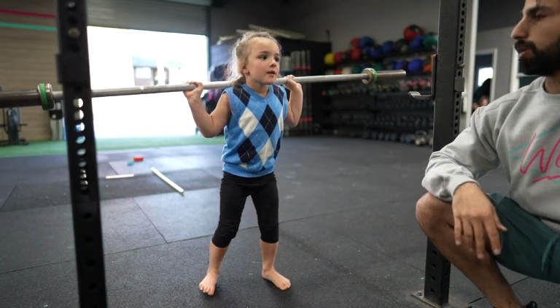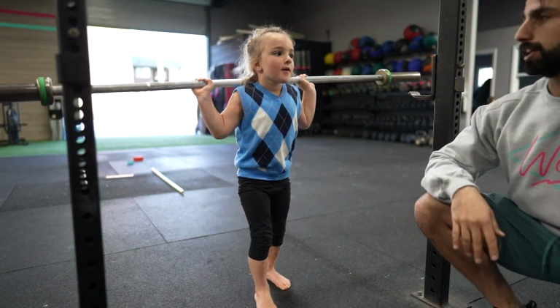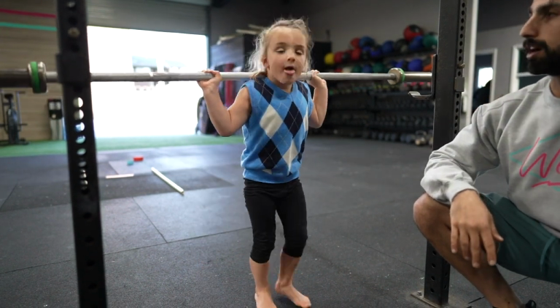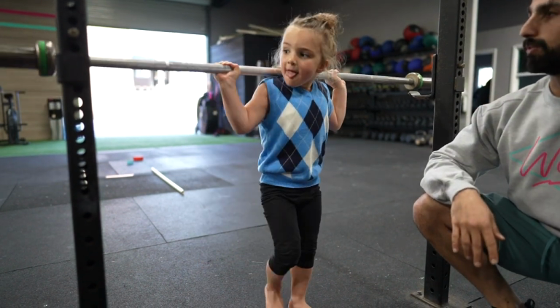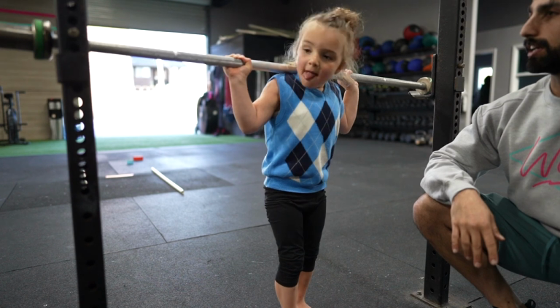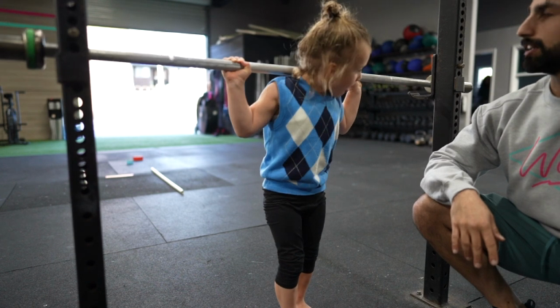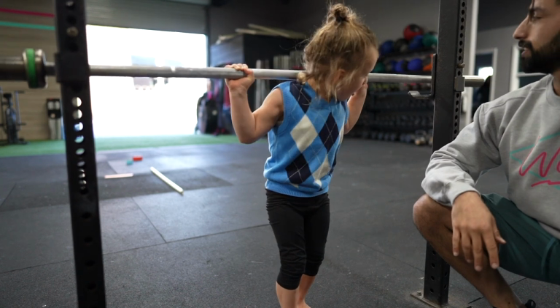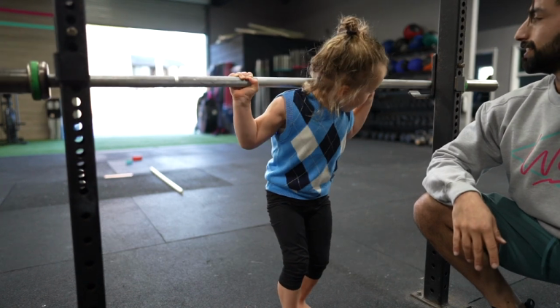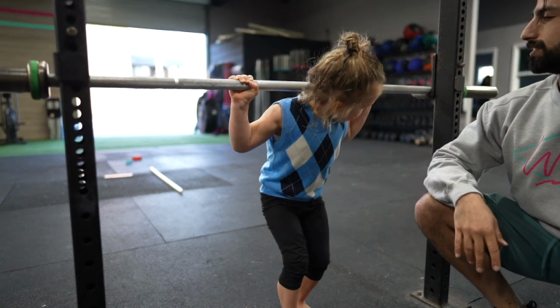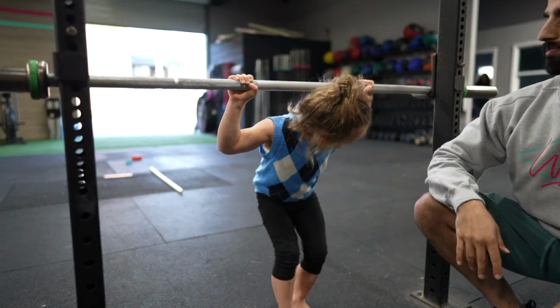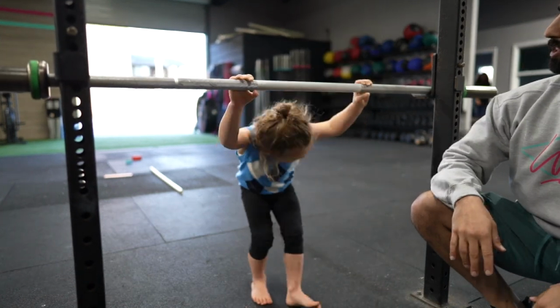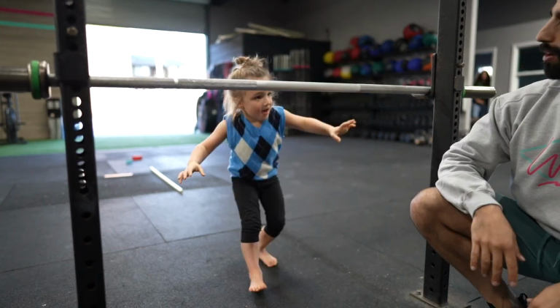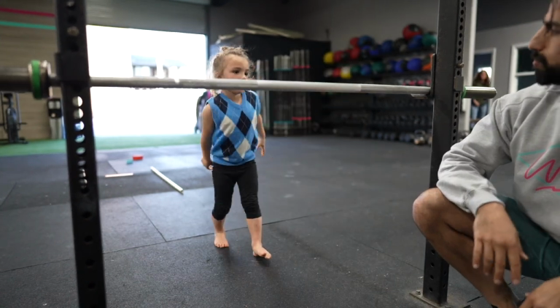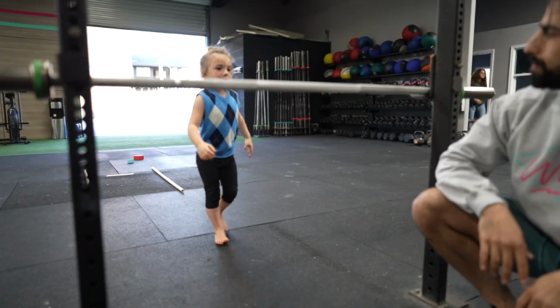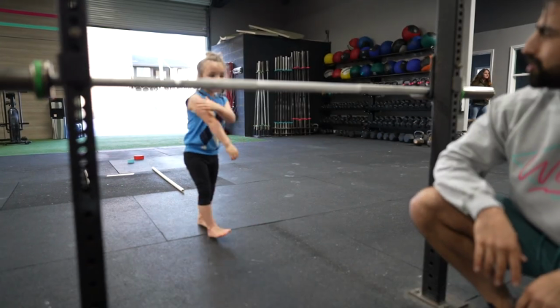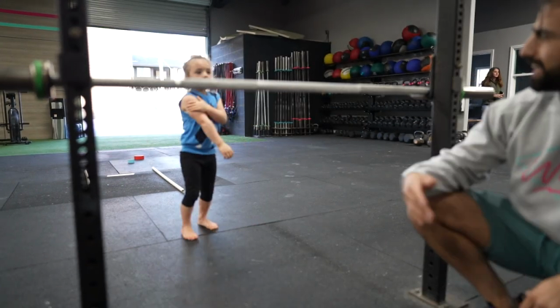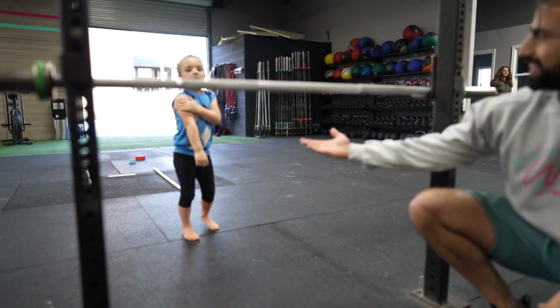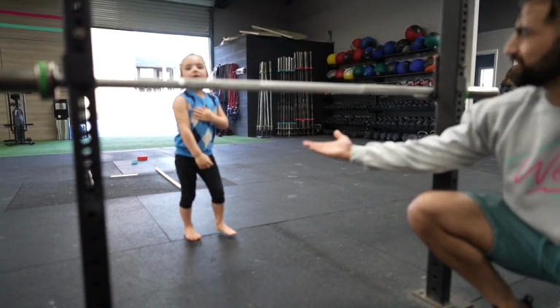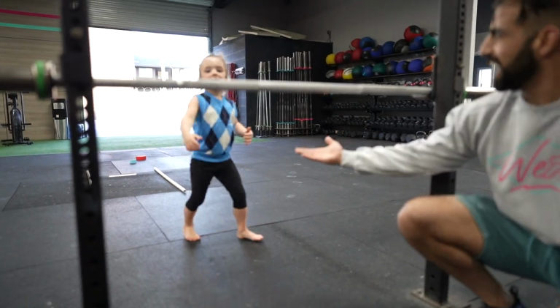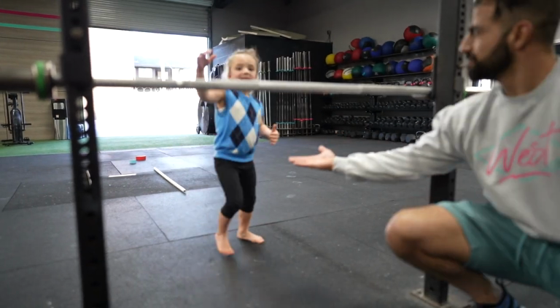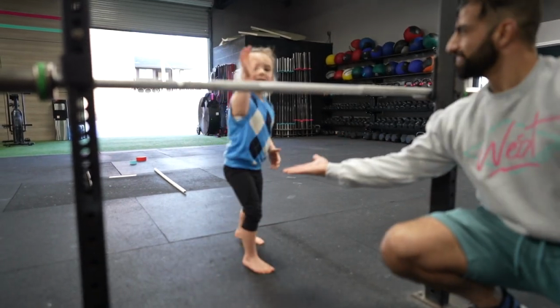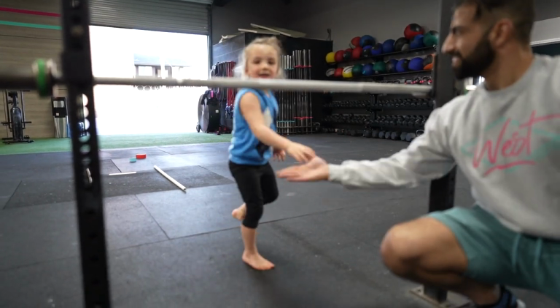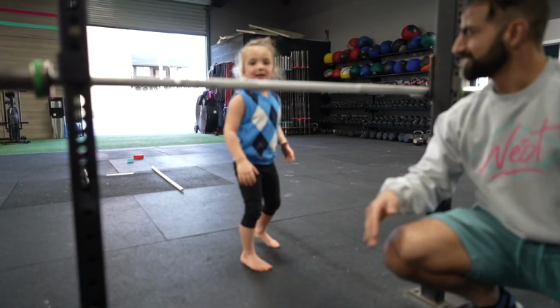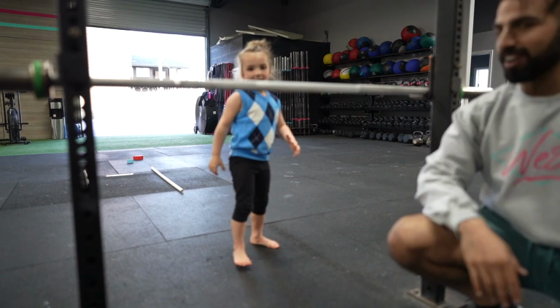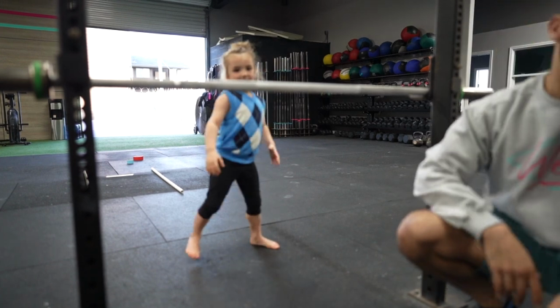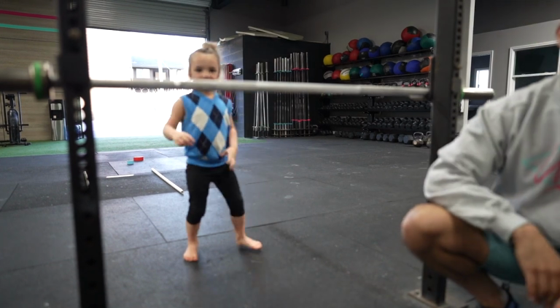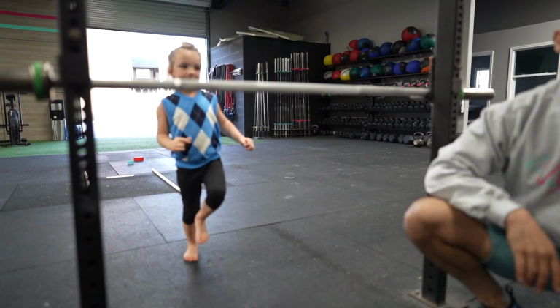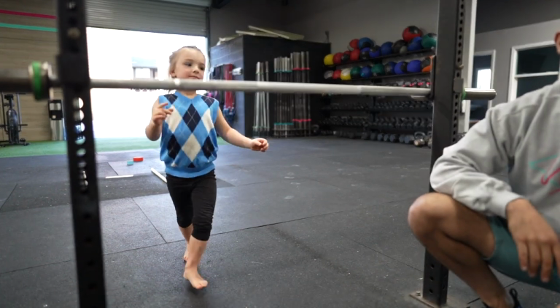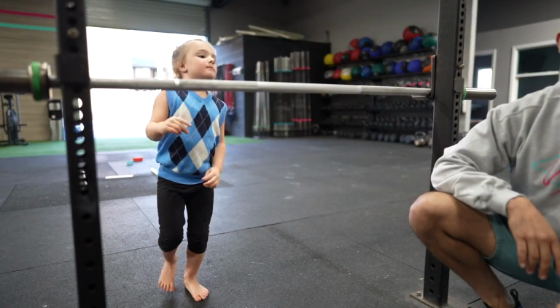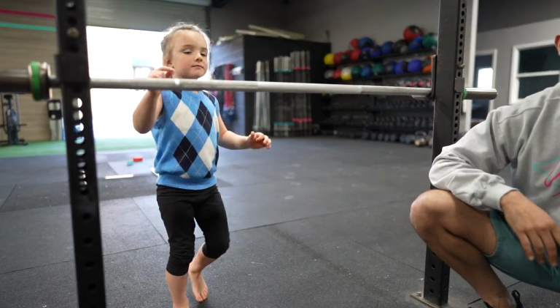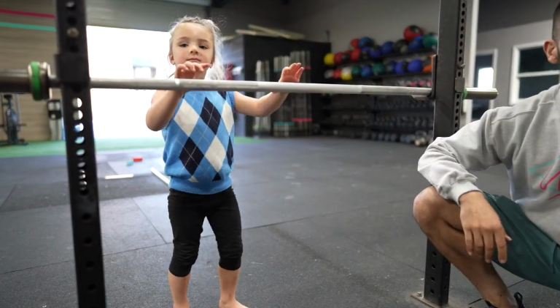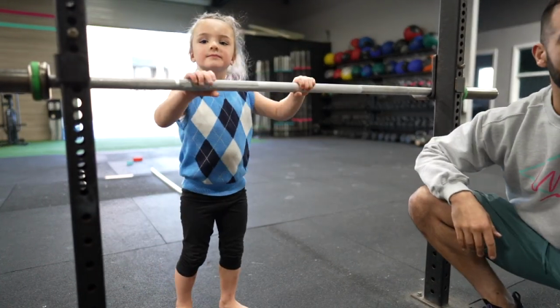Walk in. Walk in. Walk in. You are a squat machine. Good job. That was great. That was awesome. Looks so smooth now.